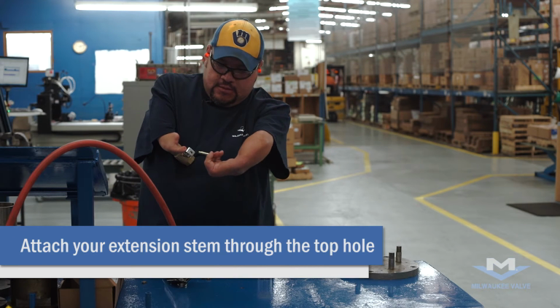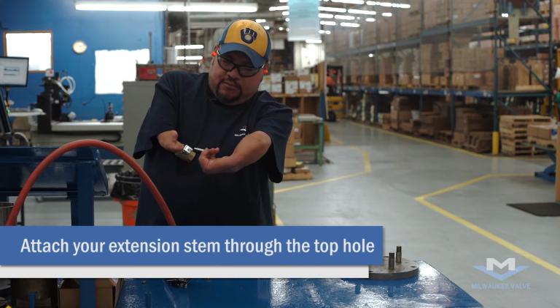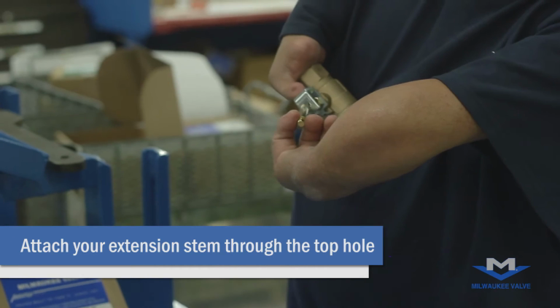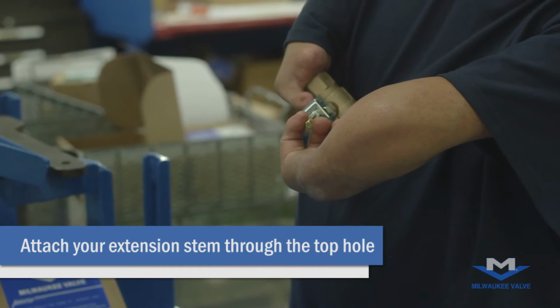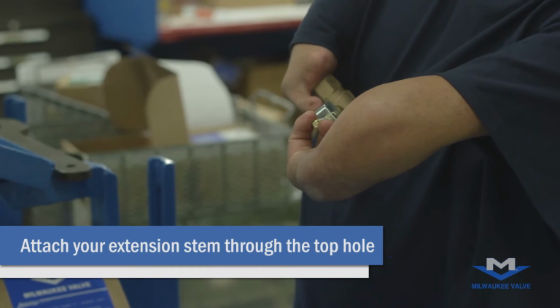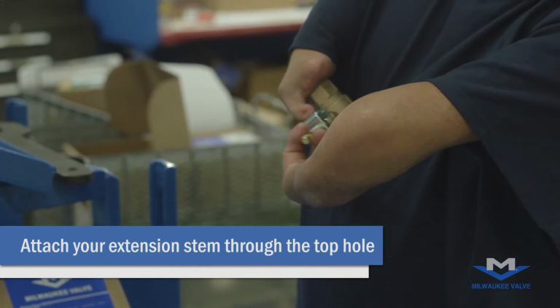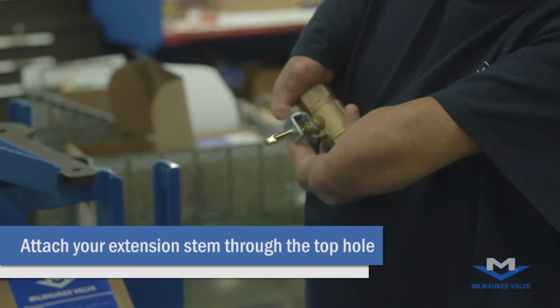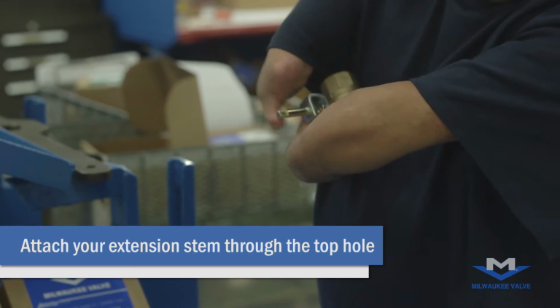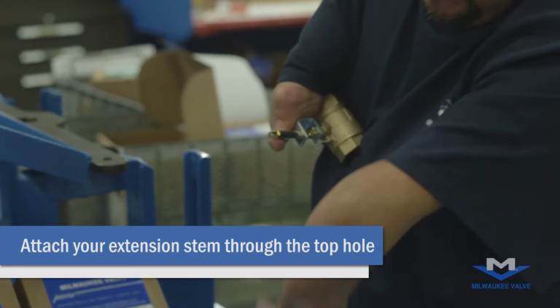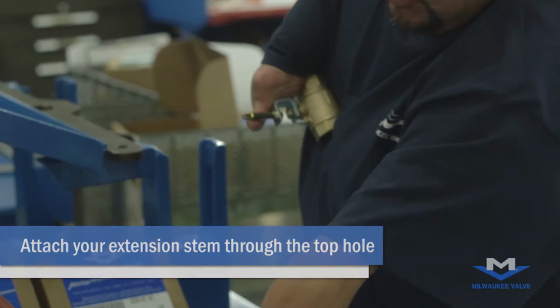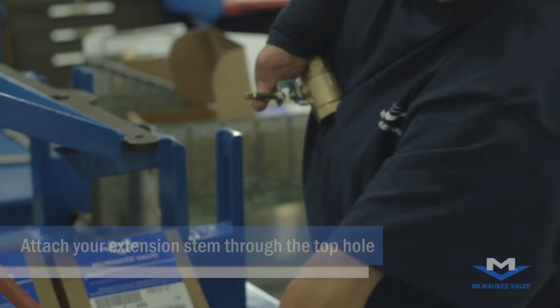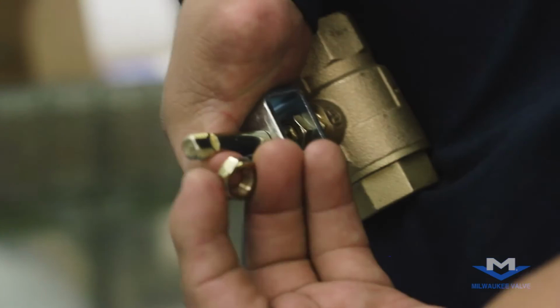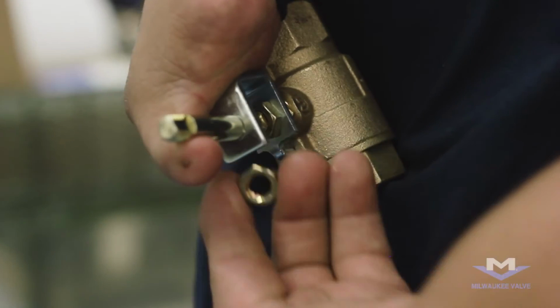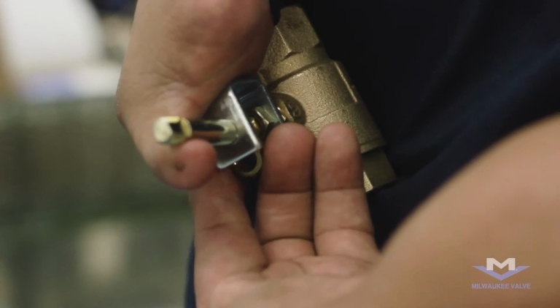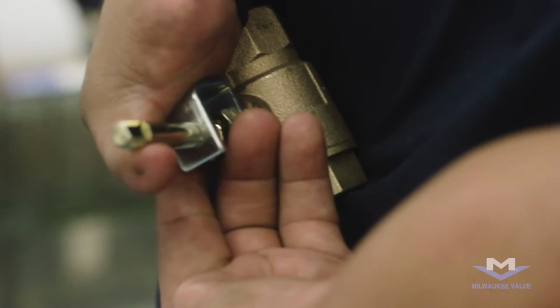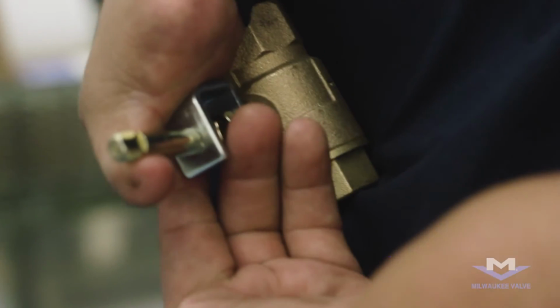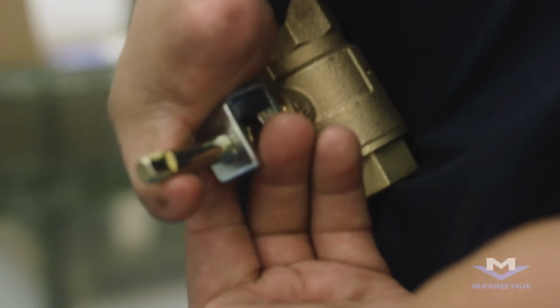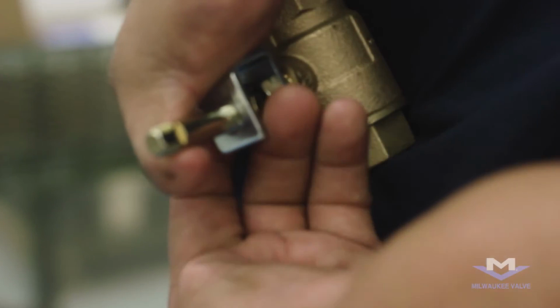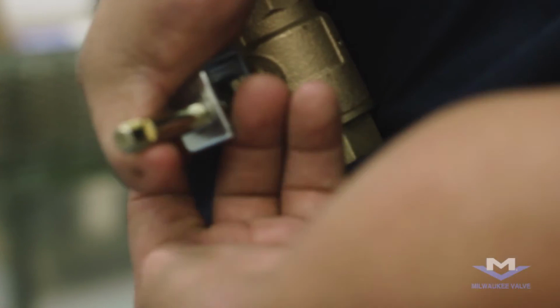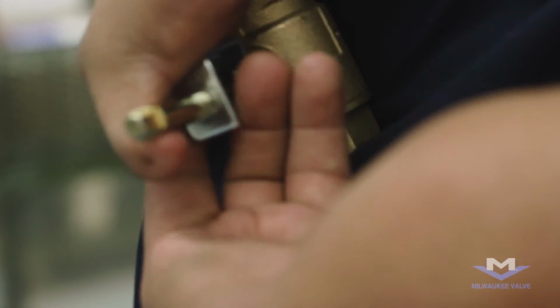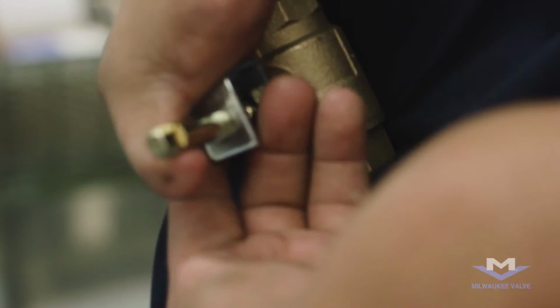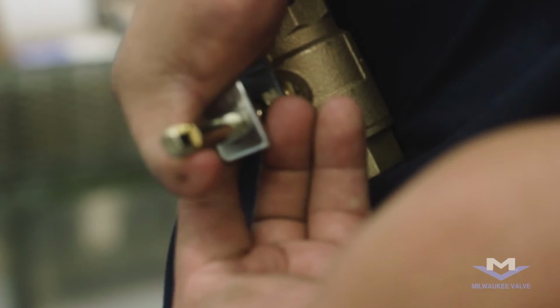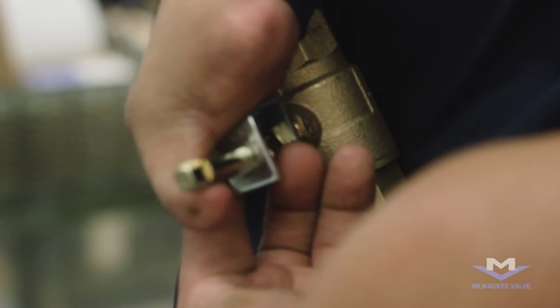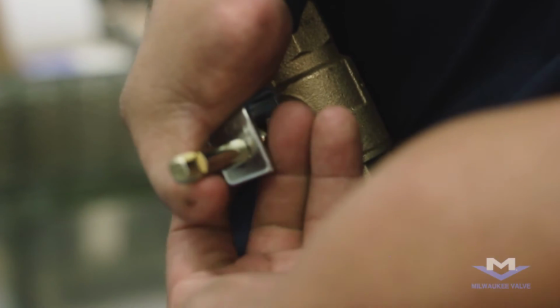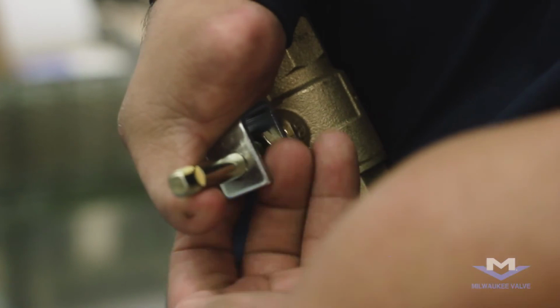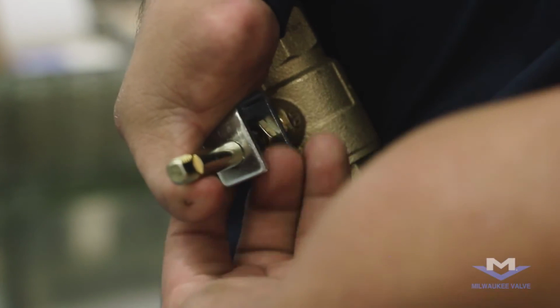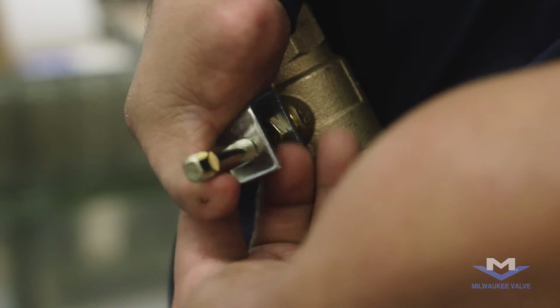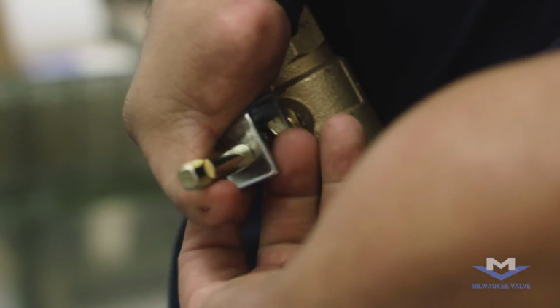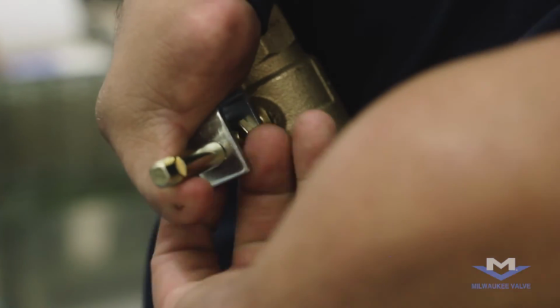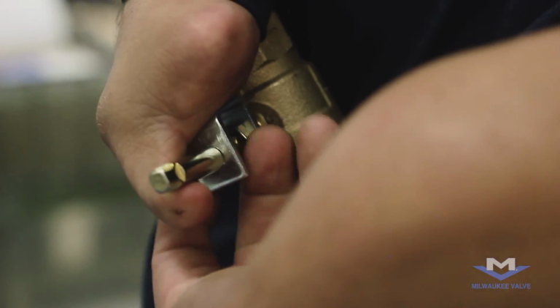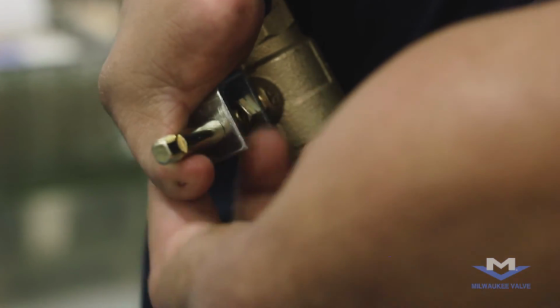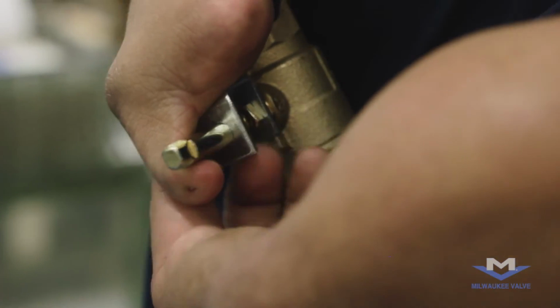Then grab your extension stem and insert it into the top hole of your stop. Grab your other nut, put it underneath on the extension stem, and go ahead and tighten that down.